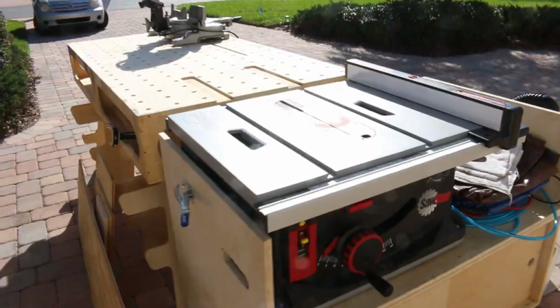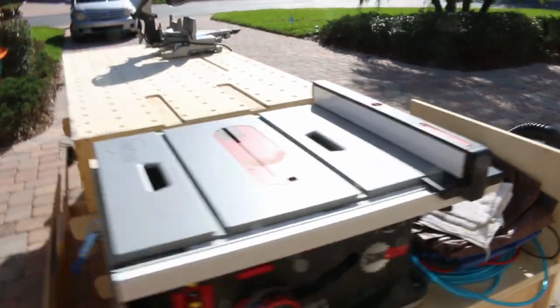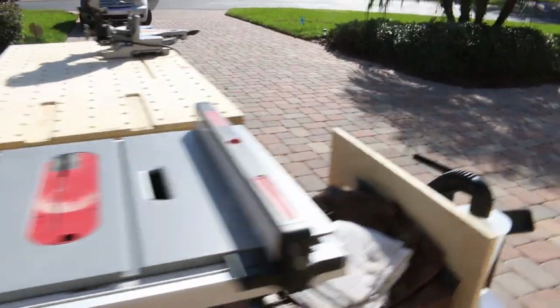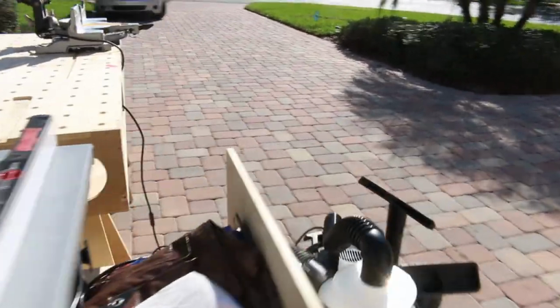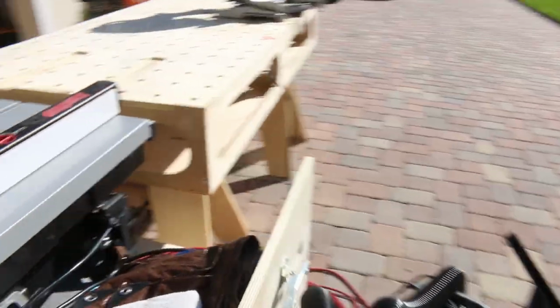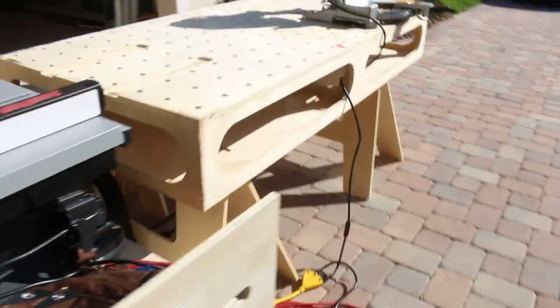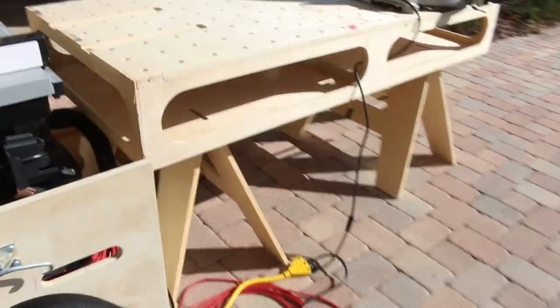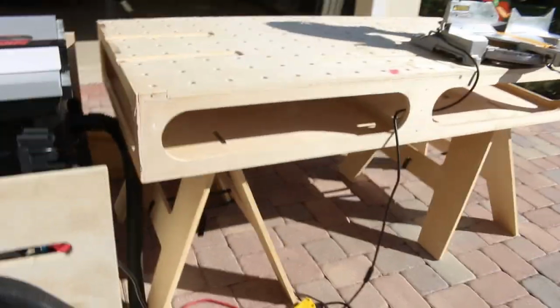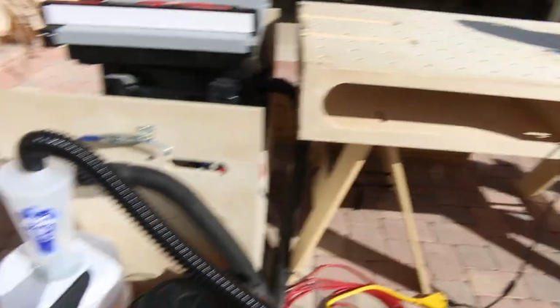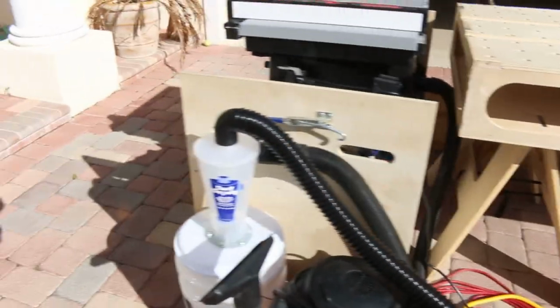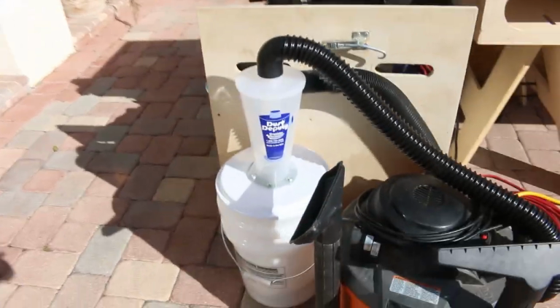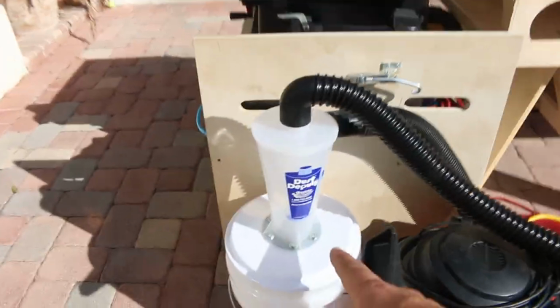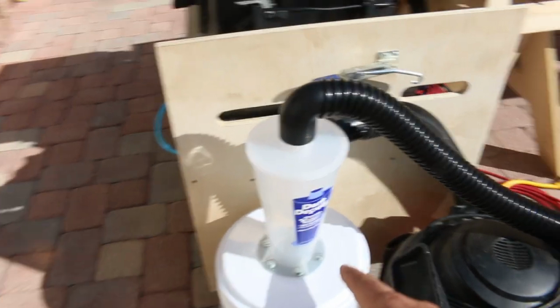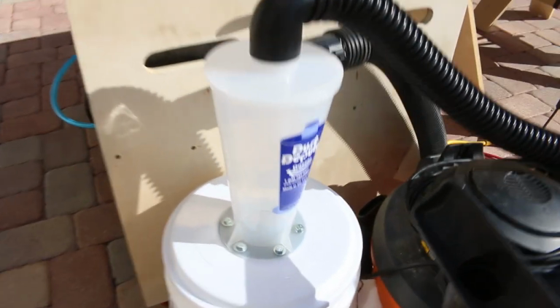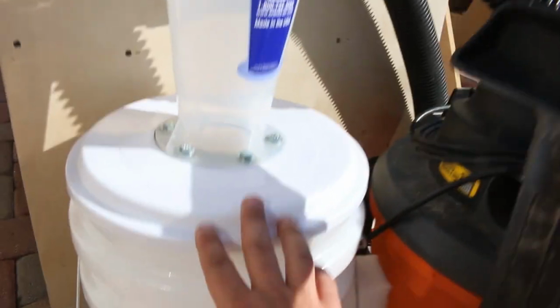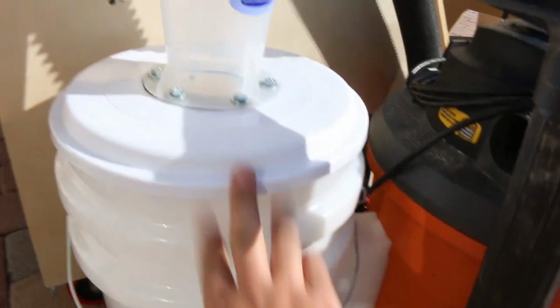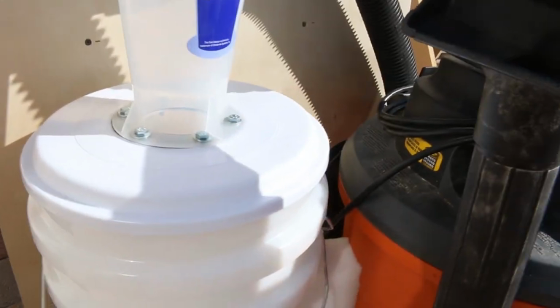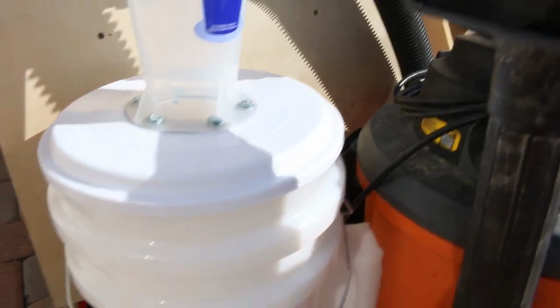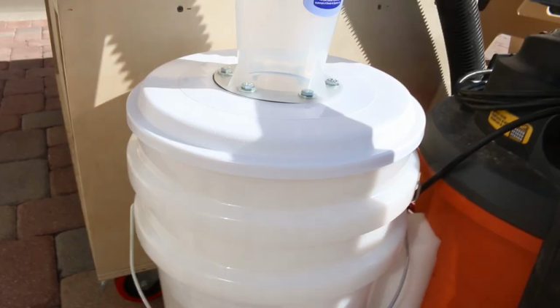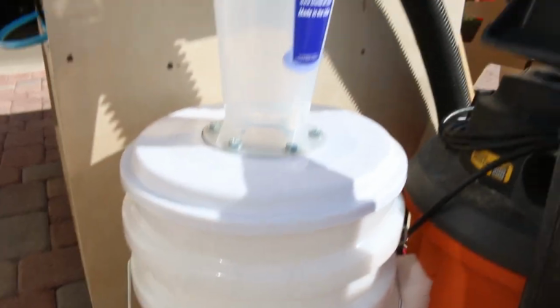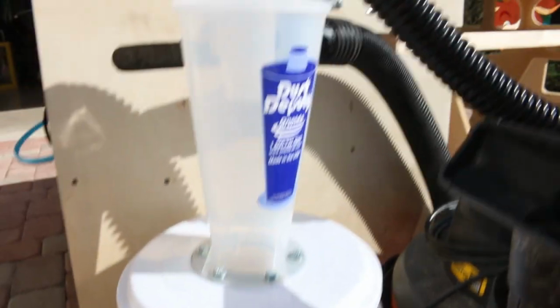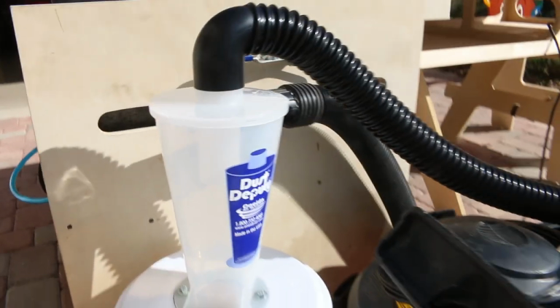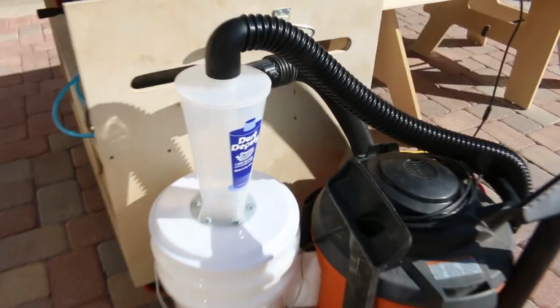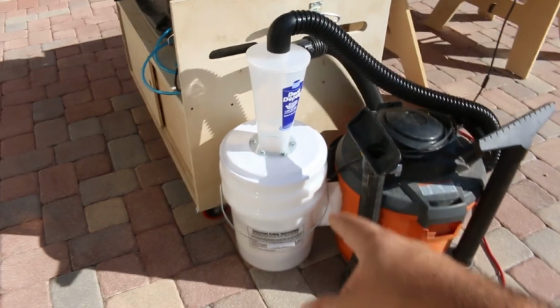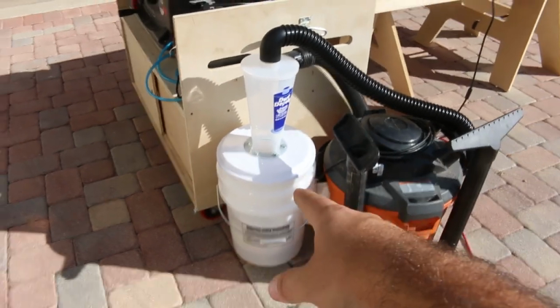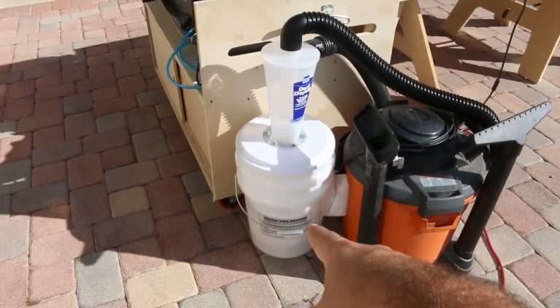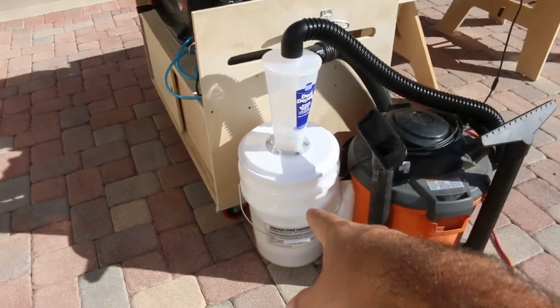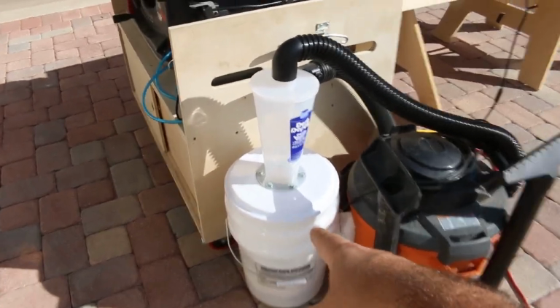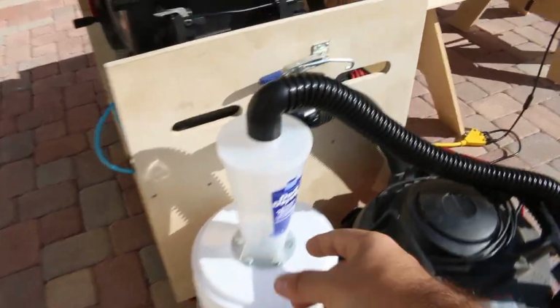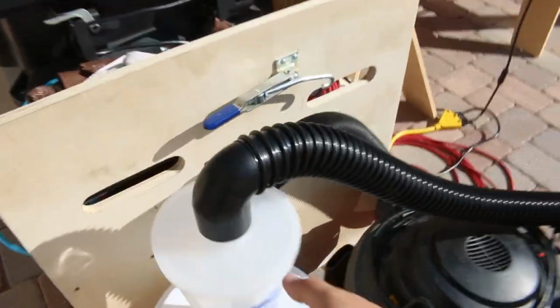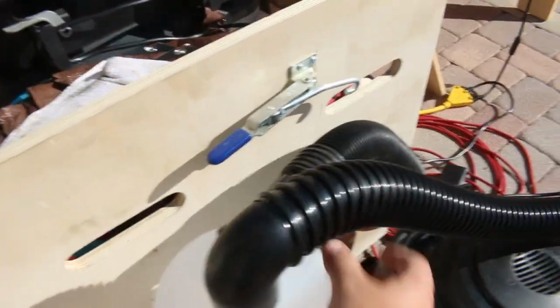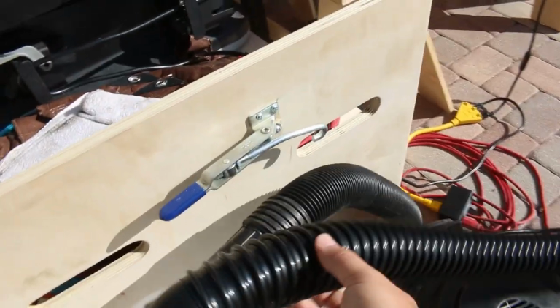All right, so here's my little shop setup. What I'm going to be testing out today is this Dust Deputy. This is a non-sponsored video — I just bought this on Amazon, and to be honest I'm a little disappointed. It was $100 and you got two five-gallon buckets, this thing, and this hose.